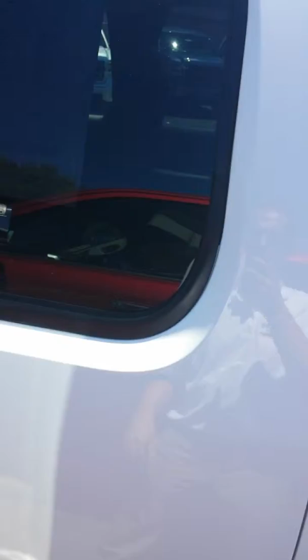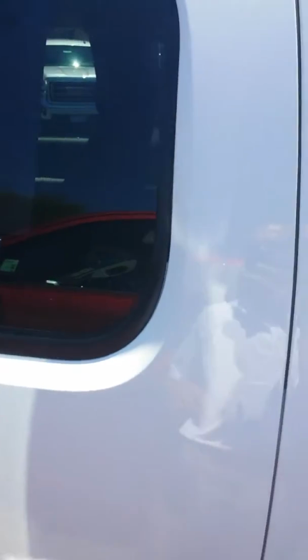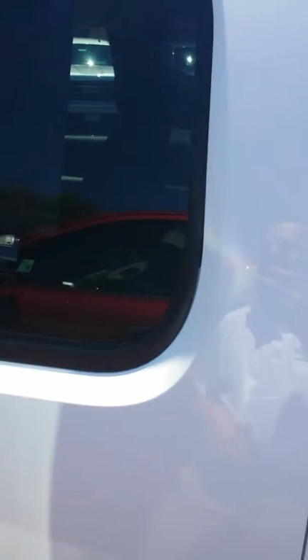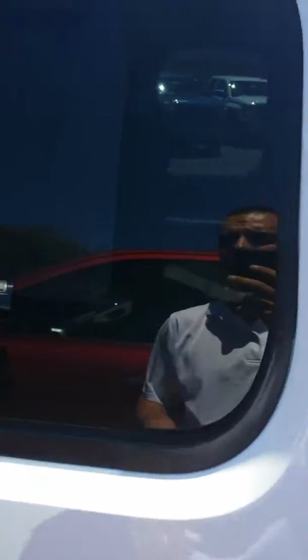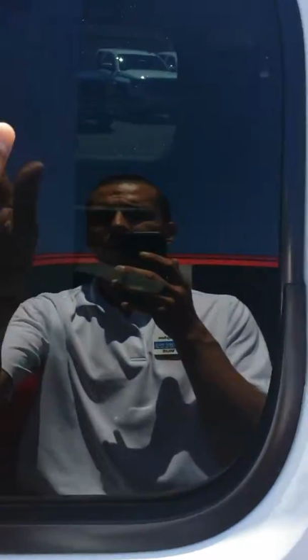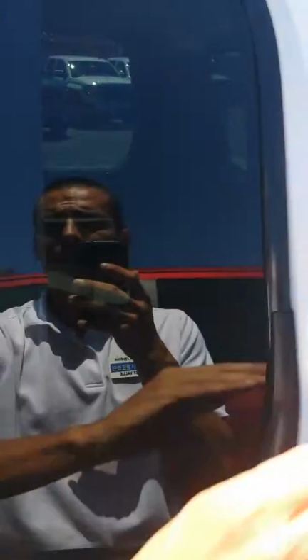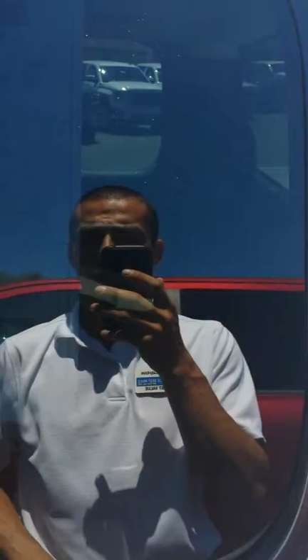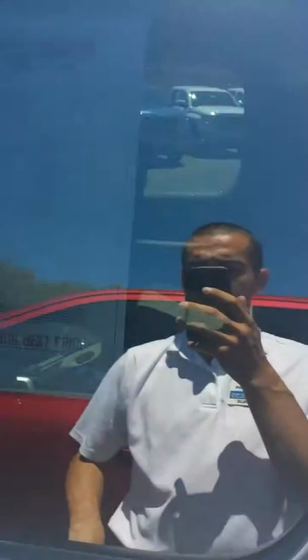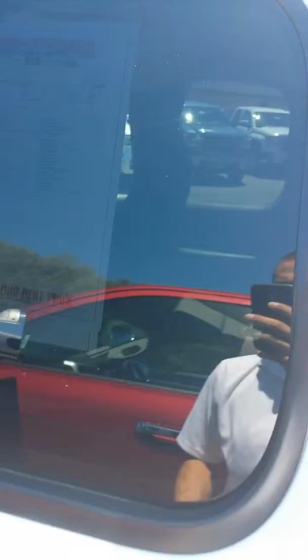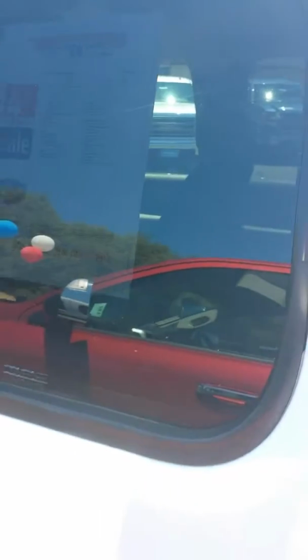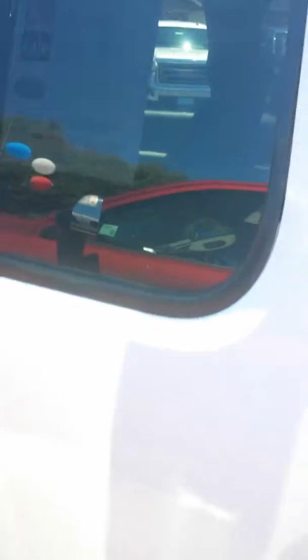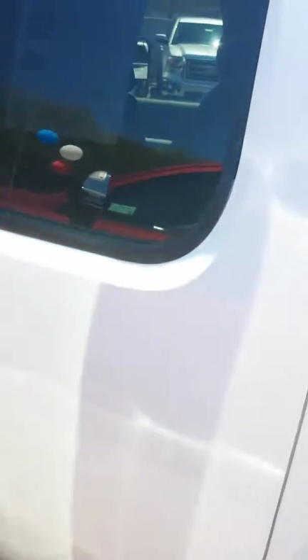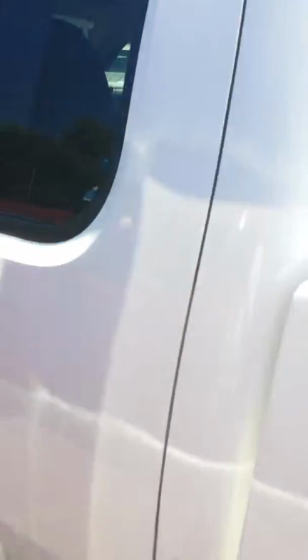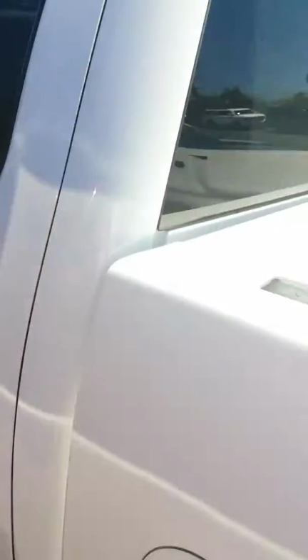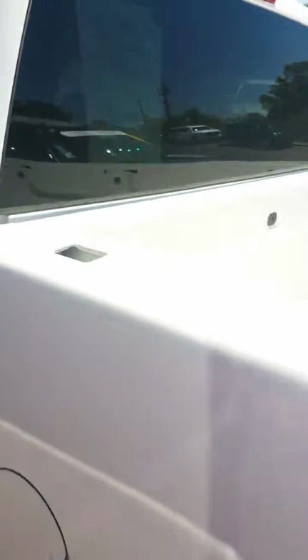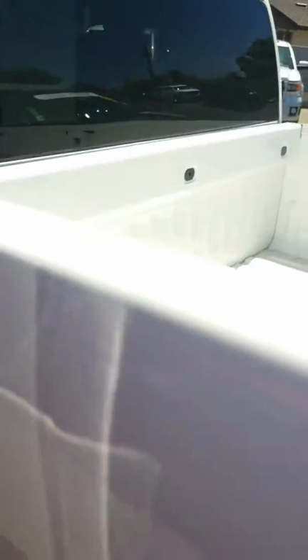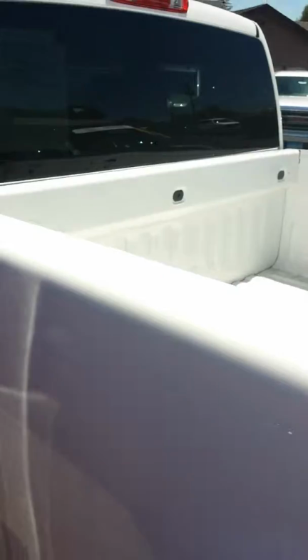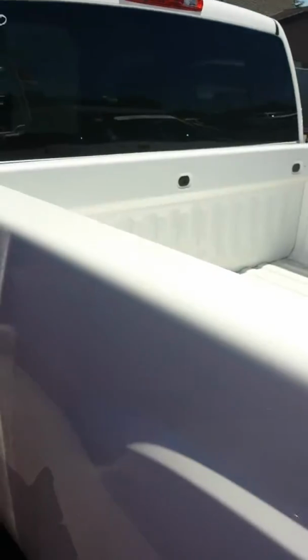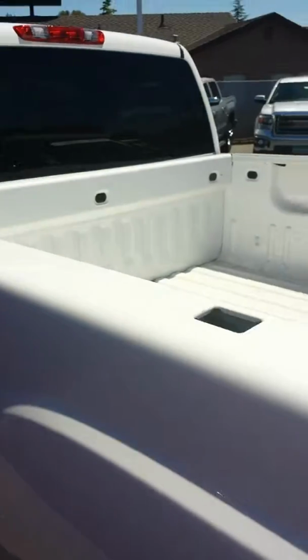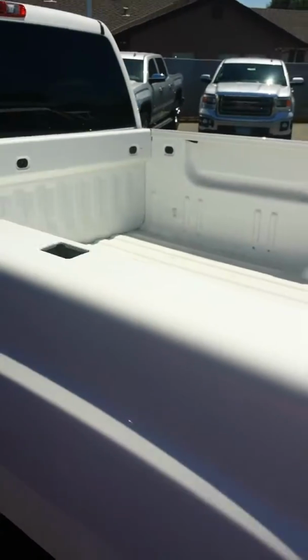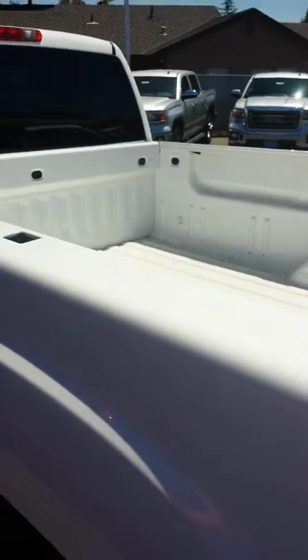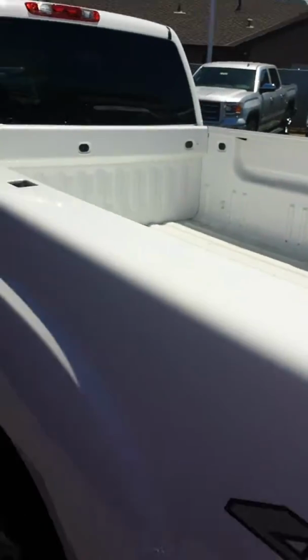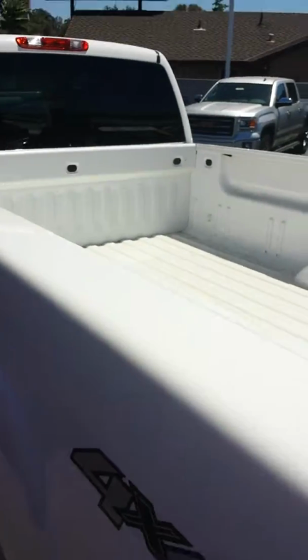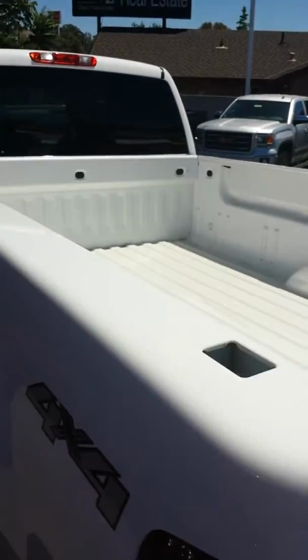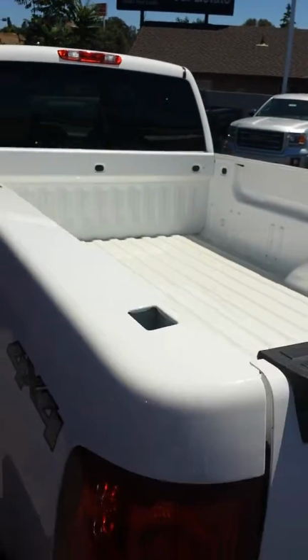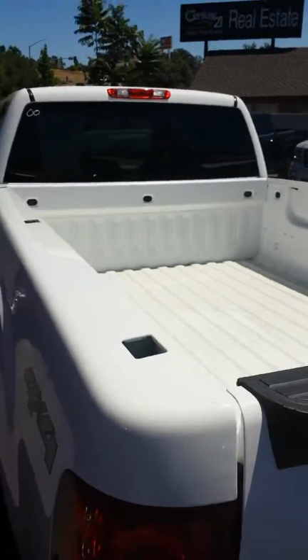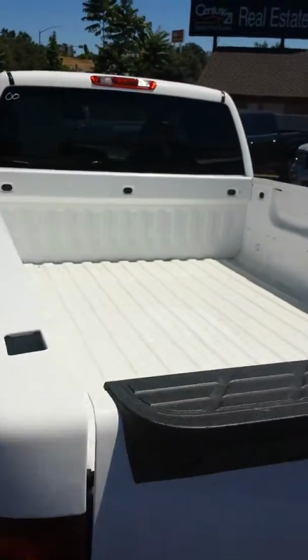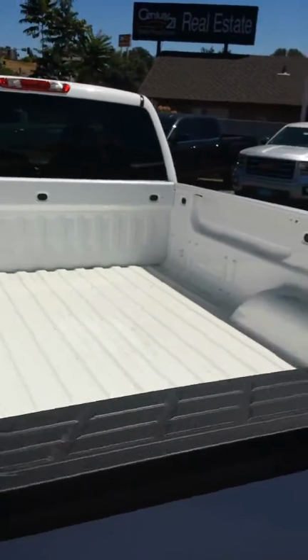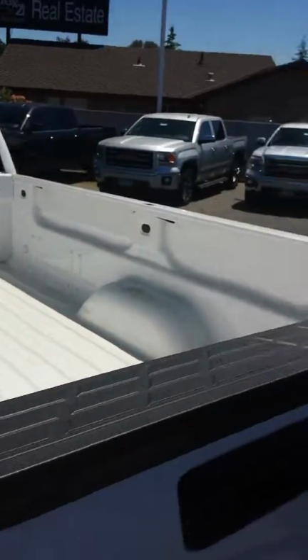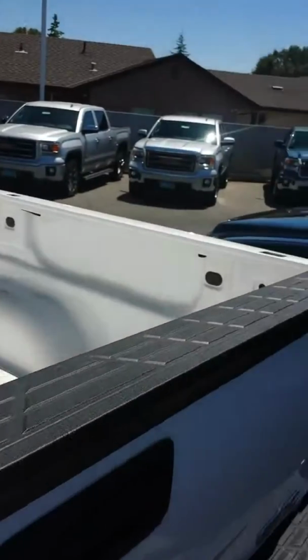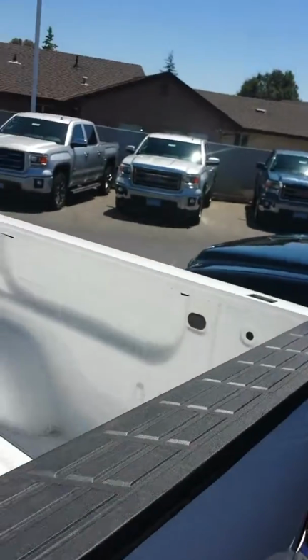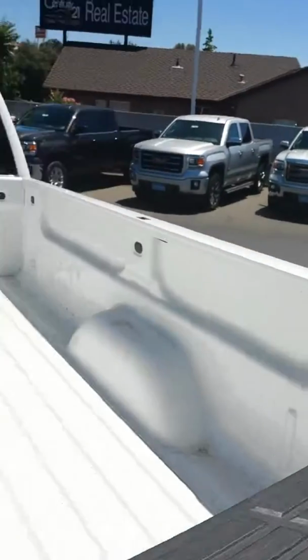Our price right now is $20,095. It does have the 8-foot box, which is a pretty rare find — I haven't seen too many of these.